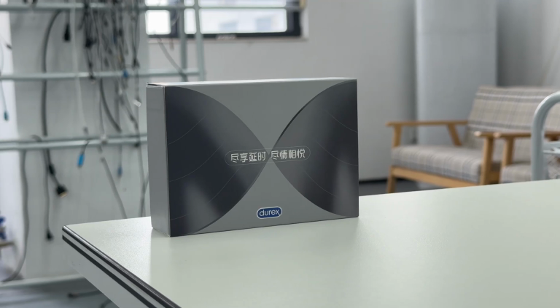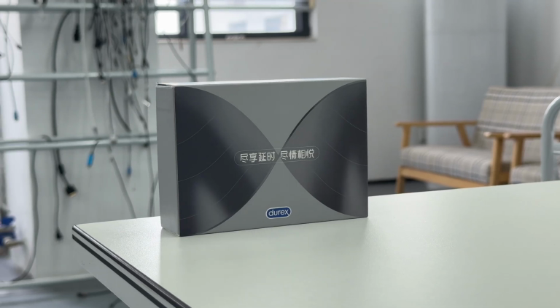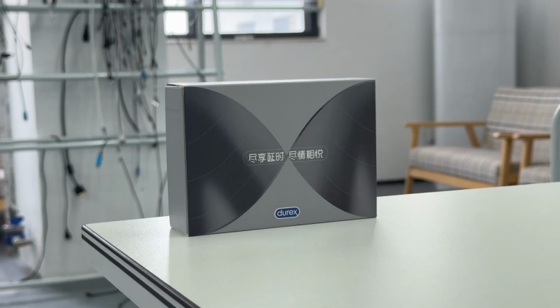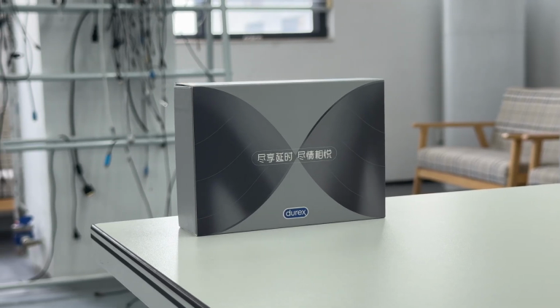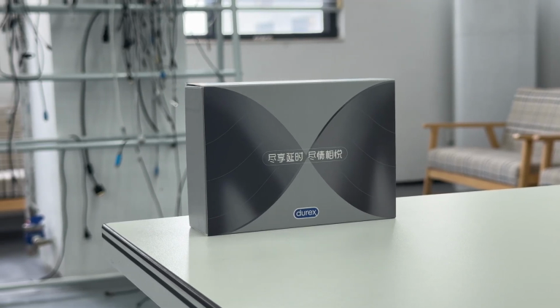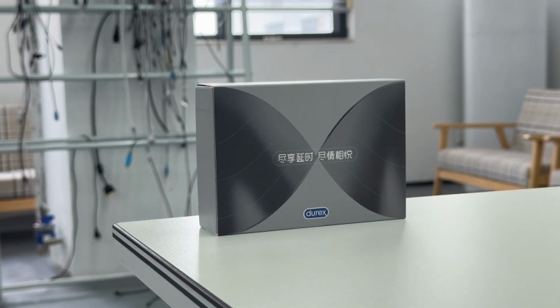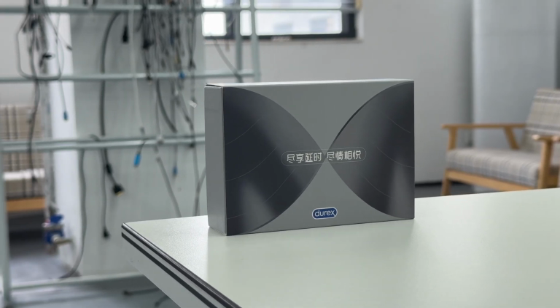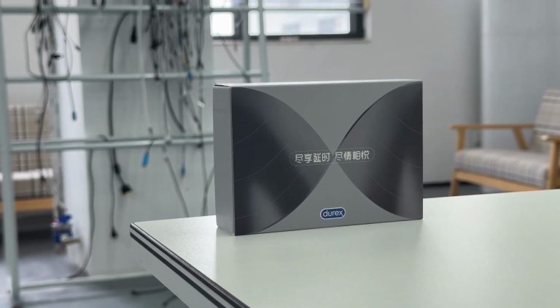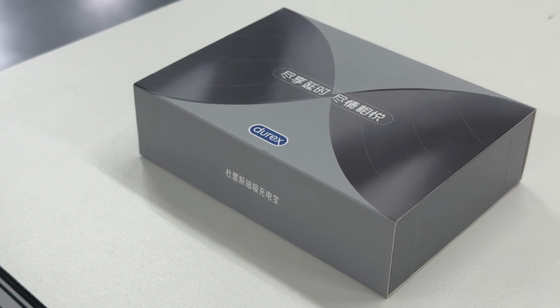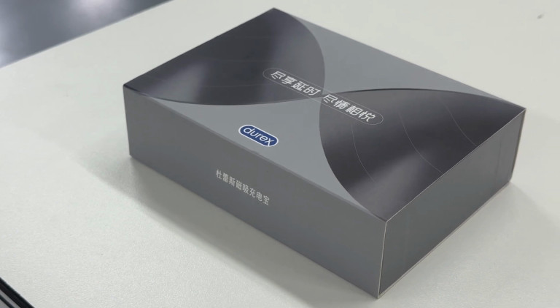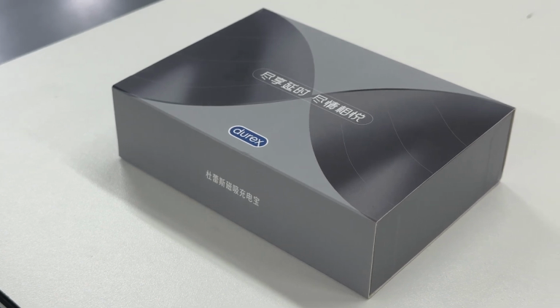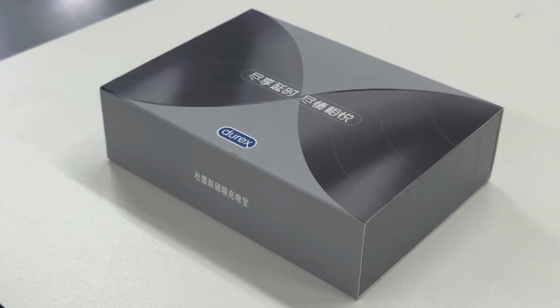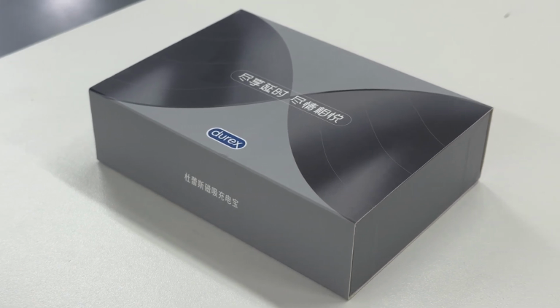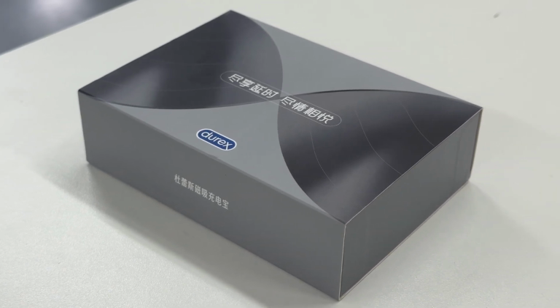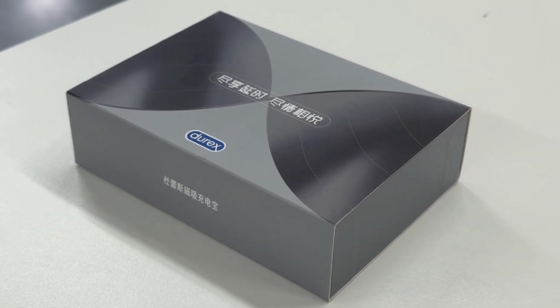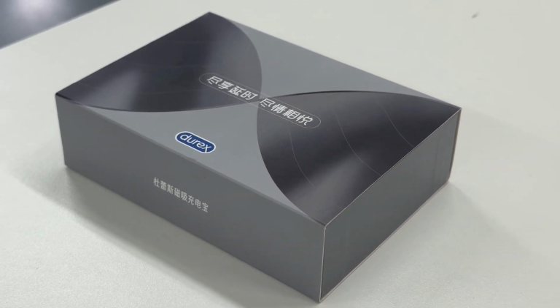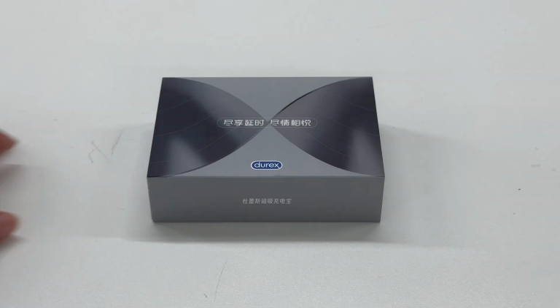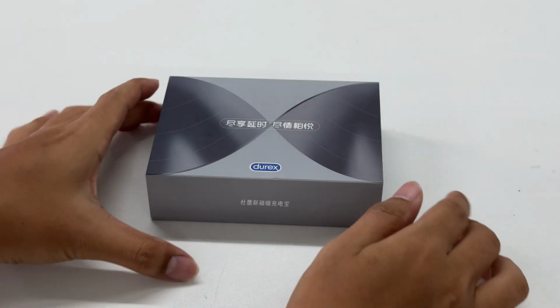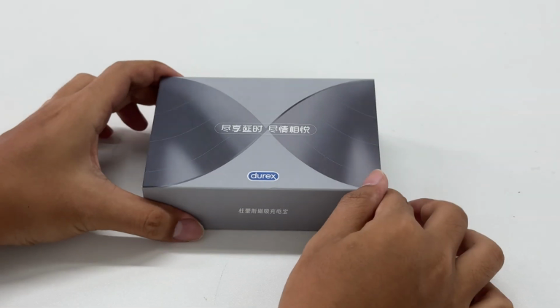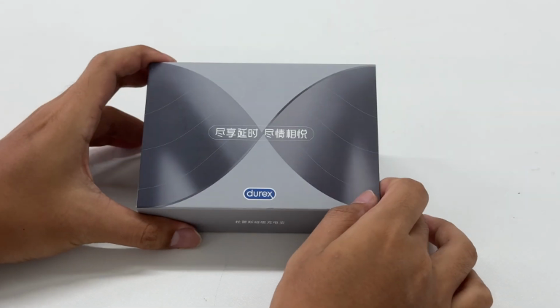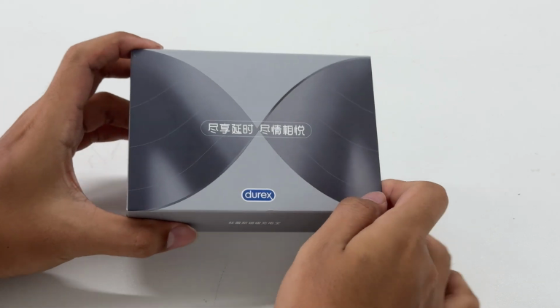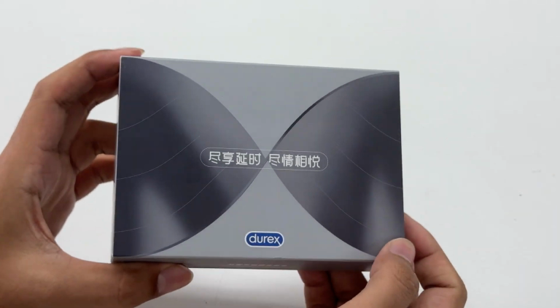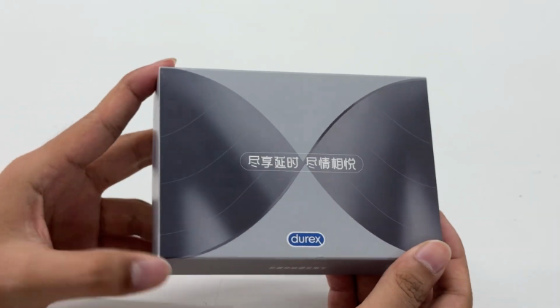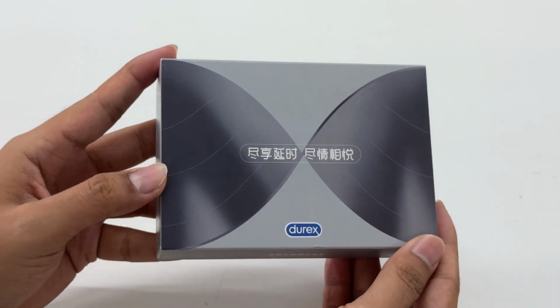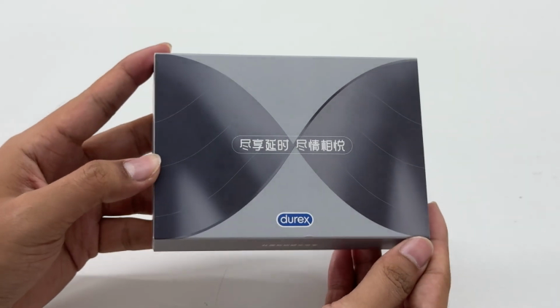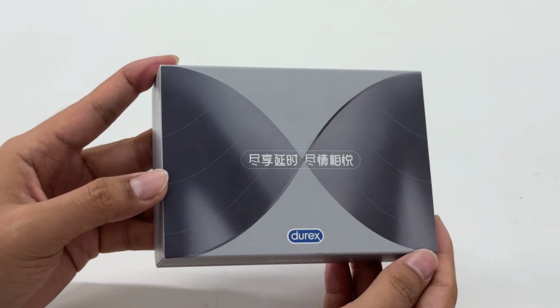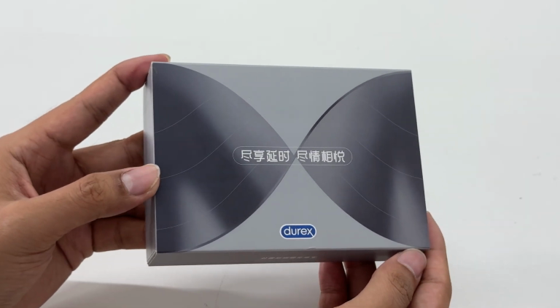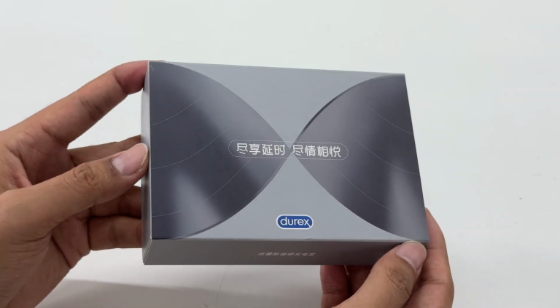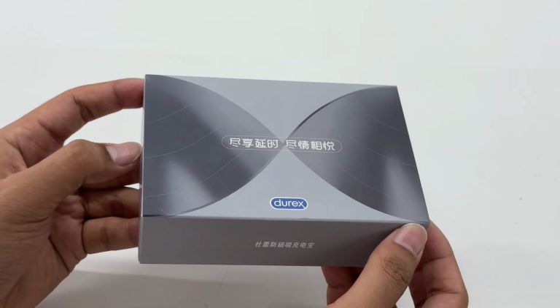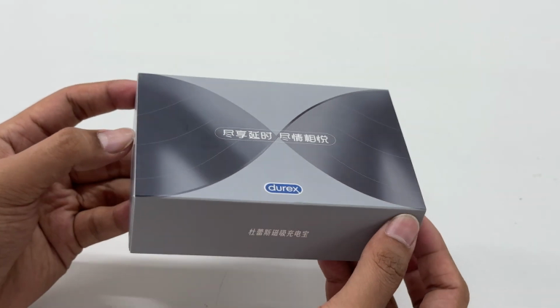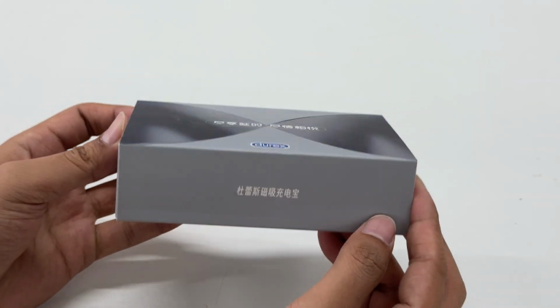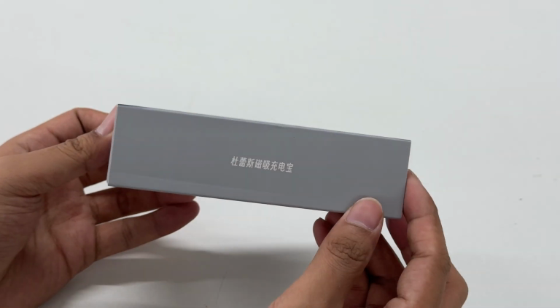This time Charger Lab got a magnetic wireless power bank from Direx. I believe everyone has heard of this brand. Its battery capacity is 10,000 milliamp hours, and in addition to wireless charging it can also support PD 20 watts charging.